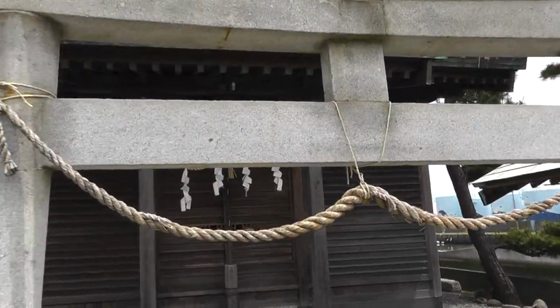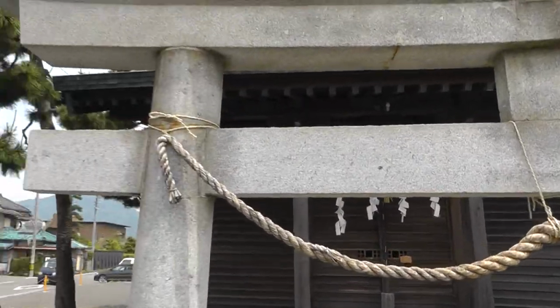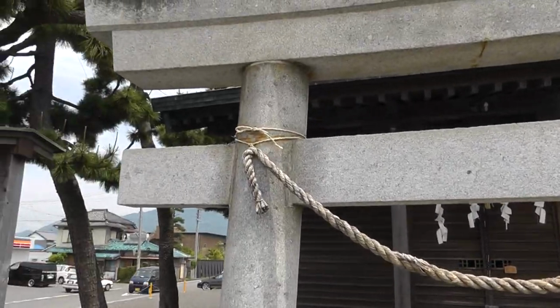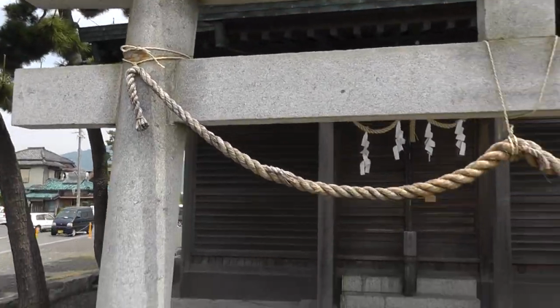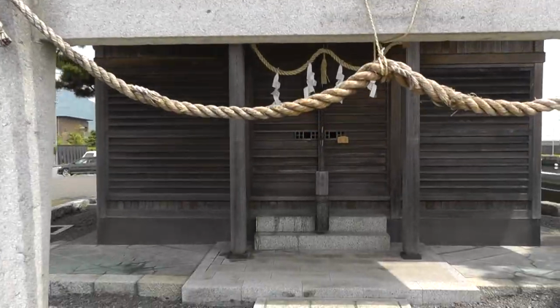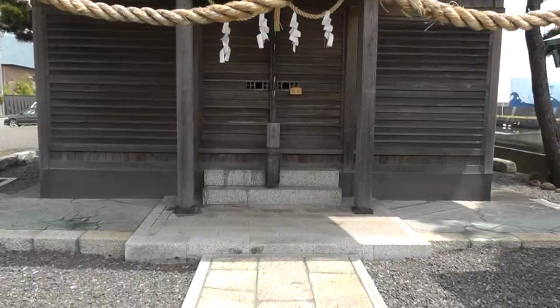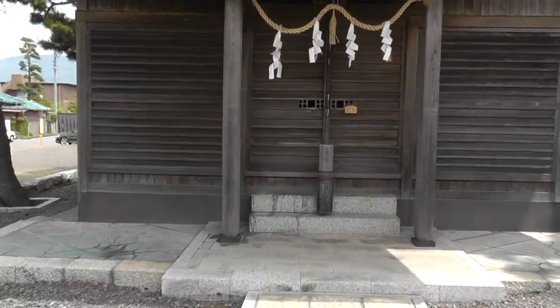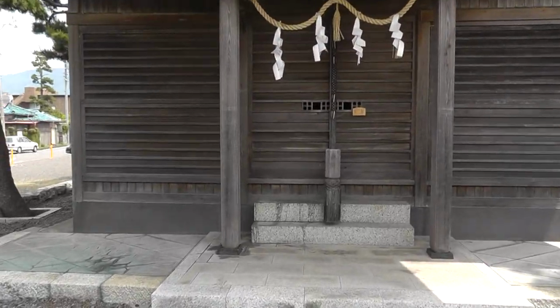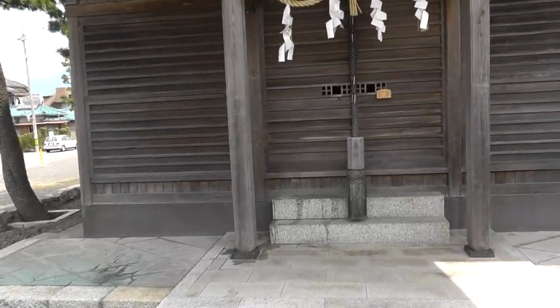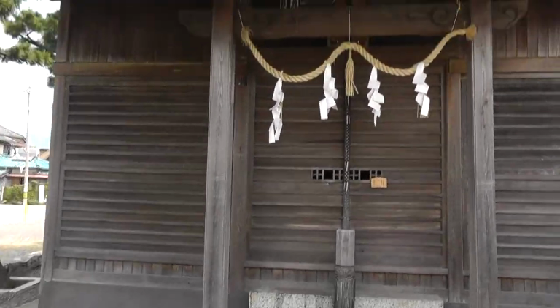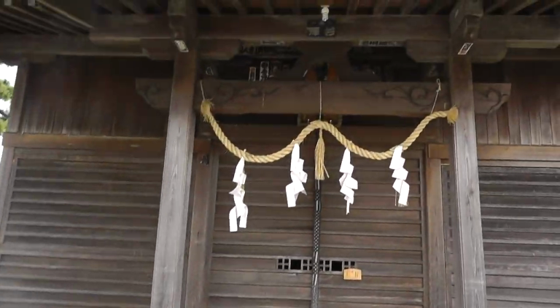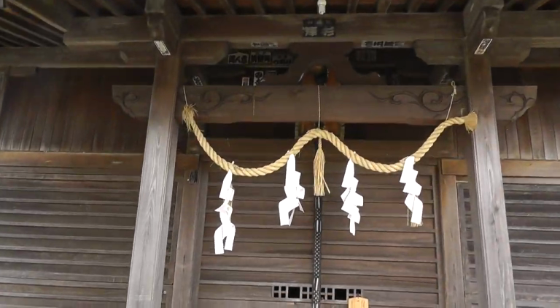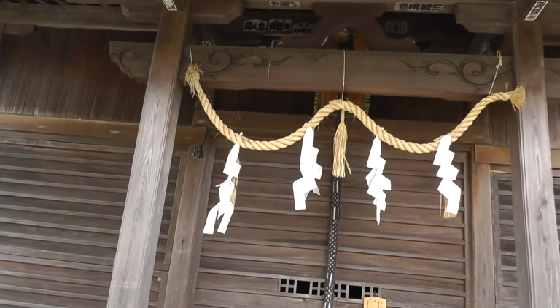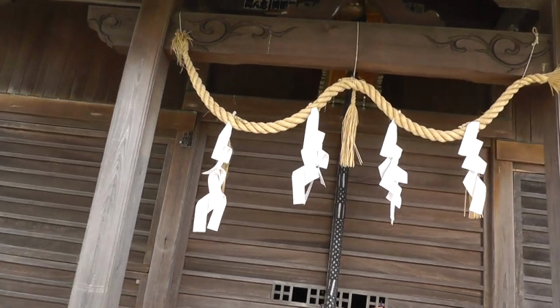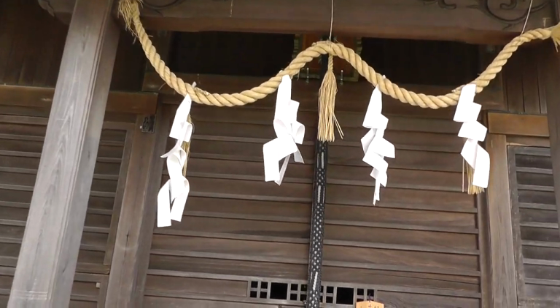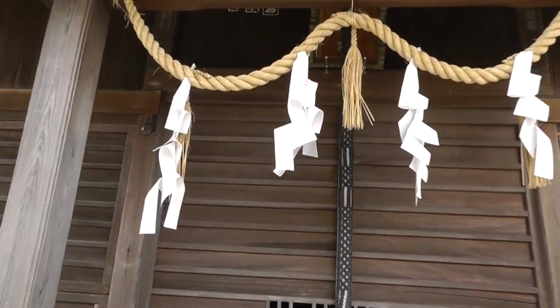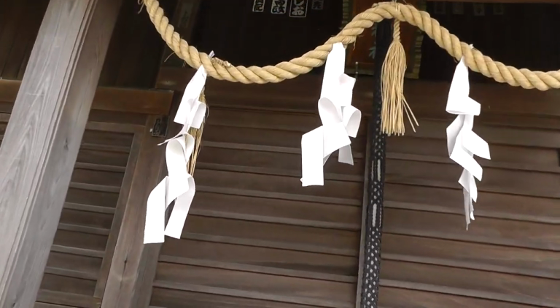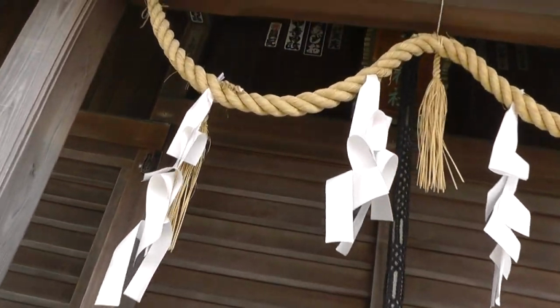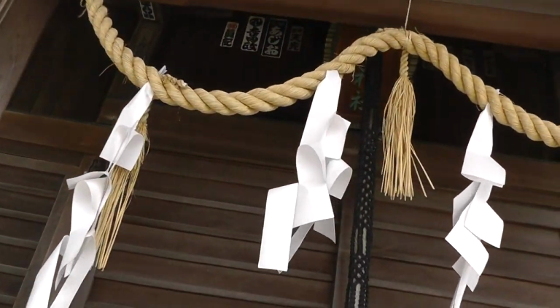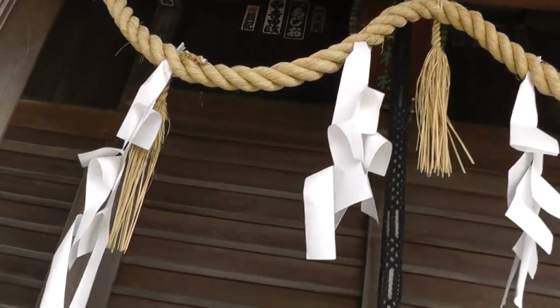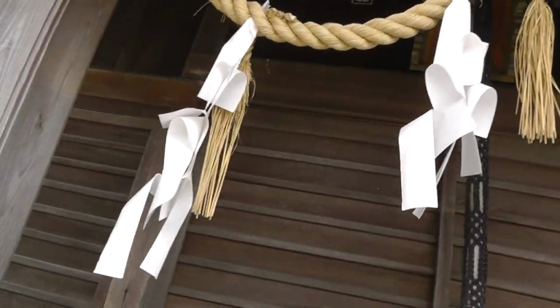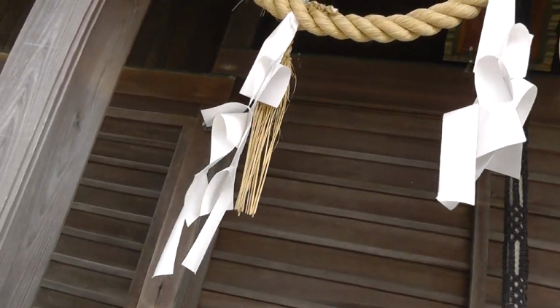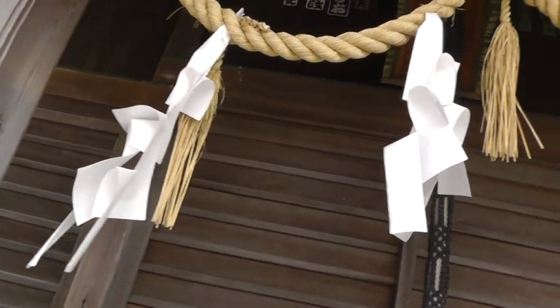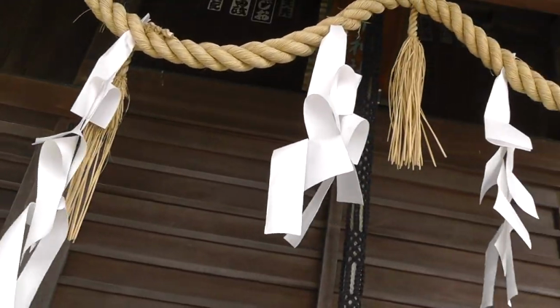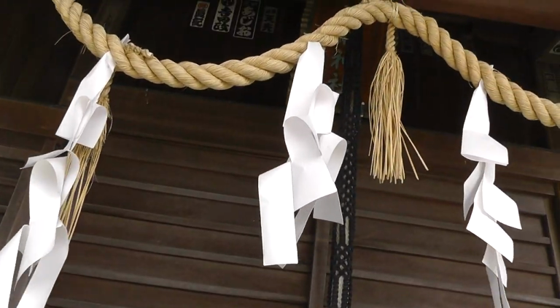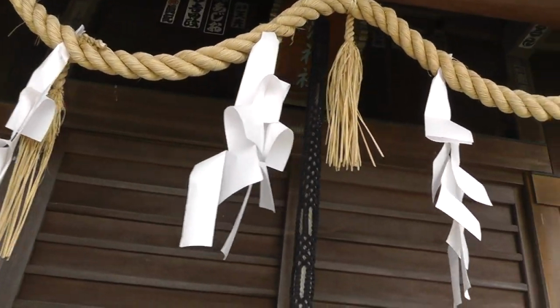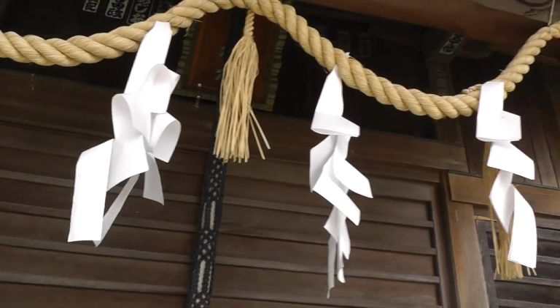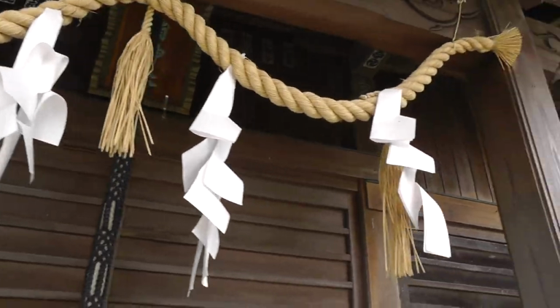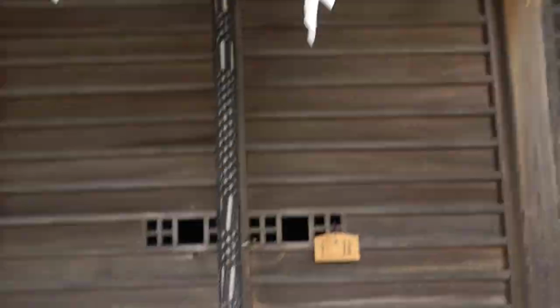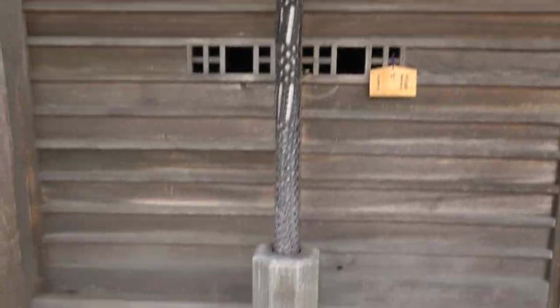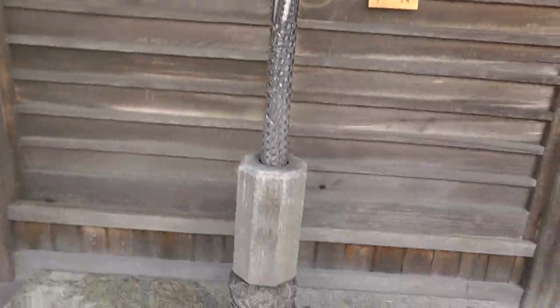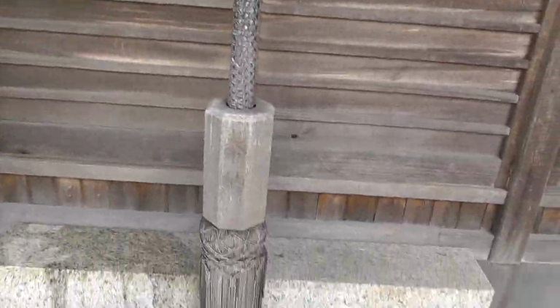But let's take a look at this. There's the torii. There's the shimenawa rope — the real thing with the torn paper. Always torn, never cut. That's the way you're supposed to do it. The hemp rope.